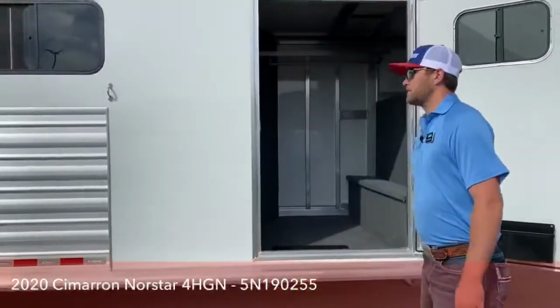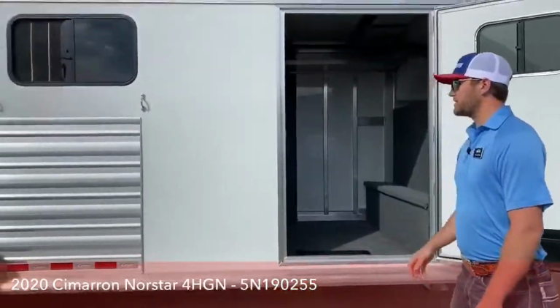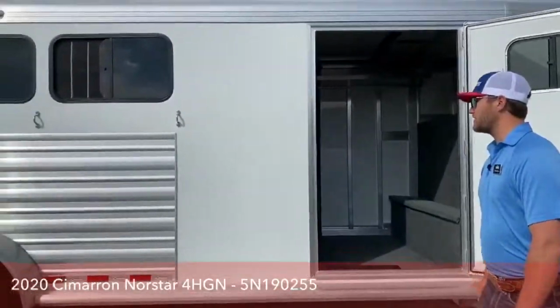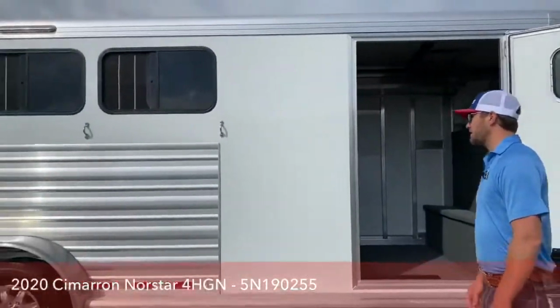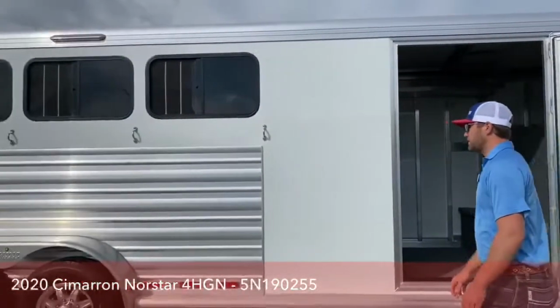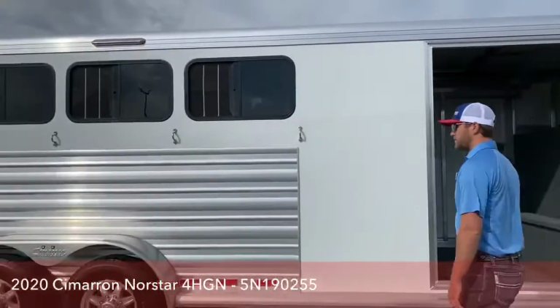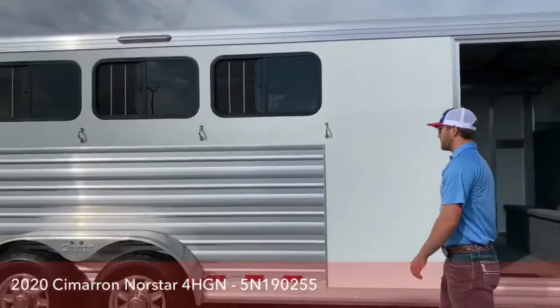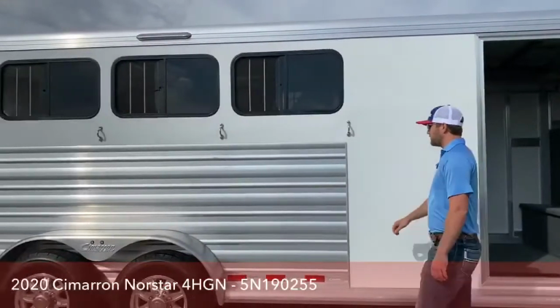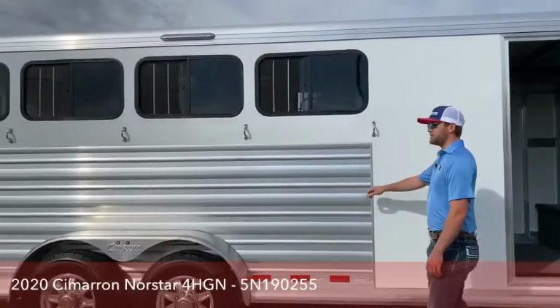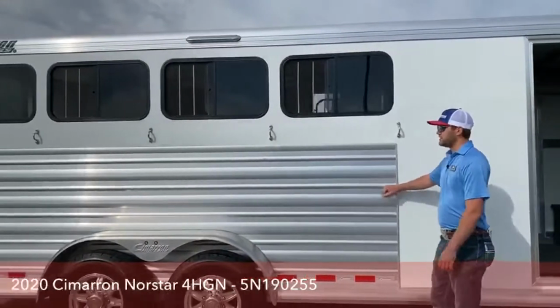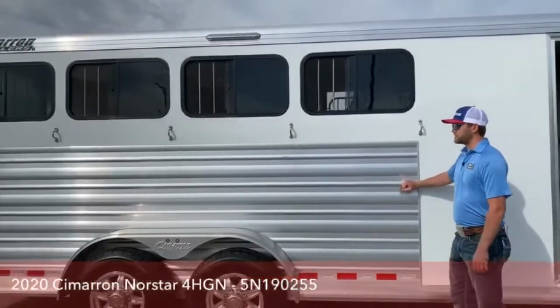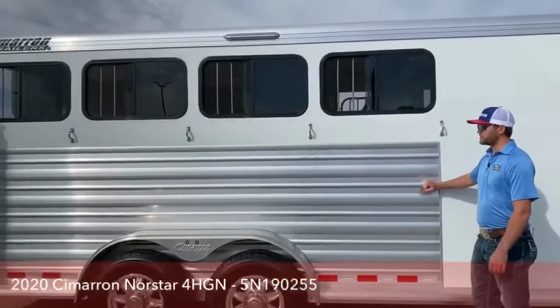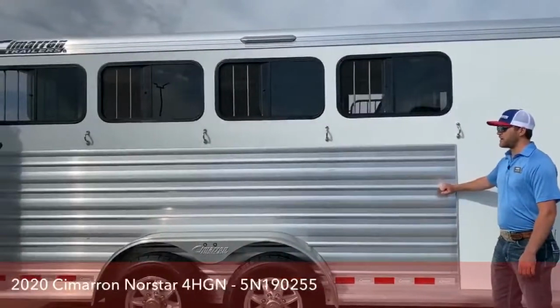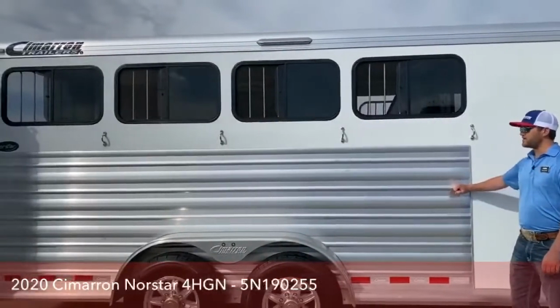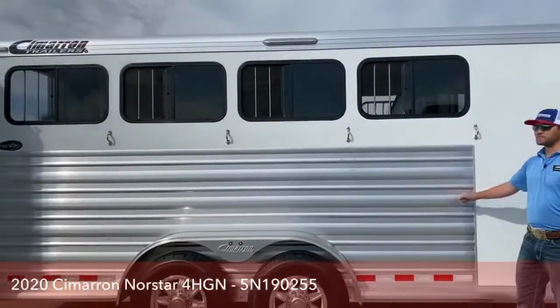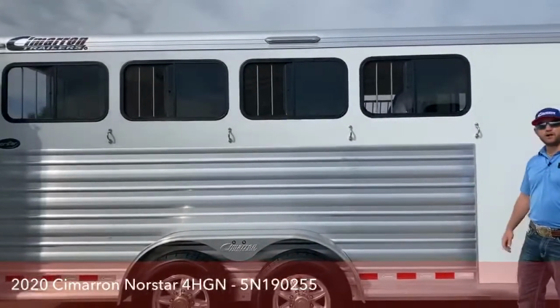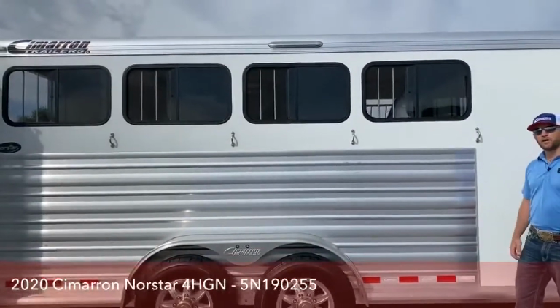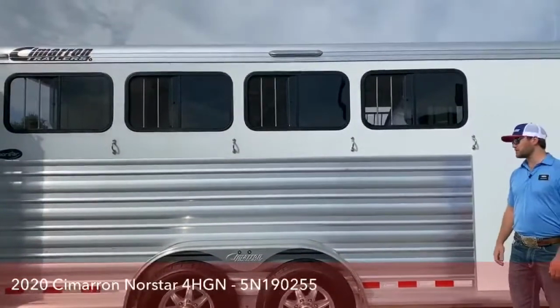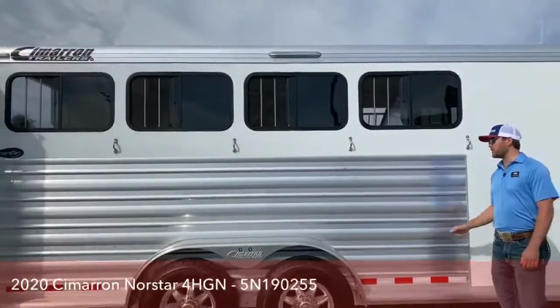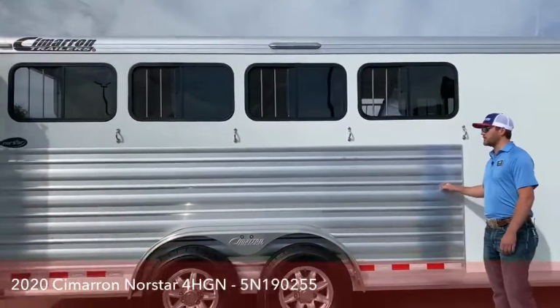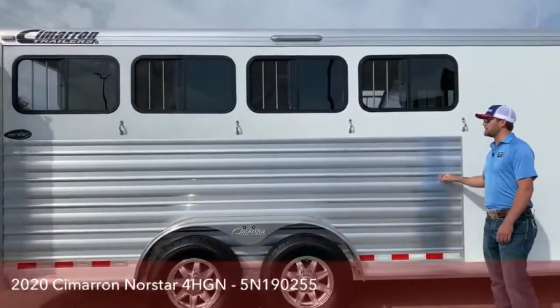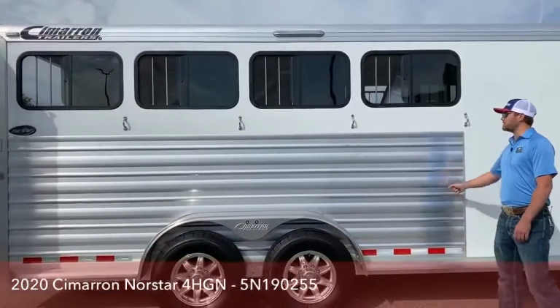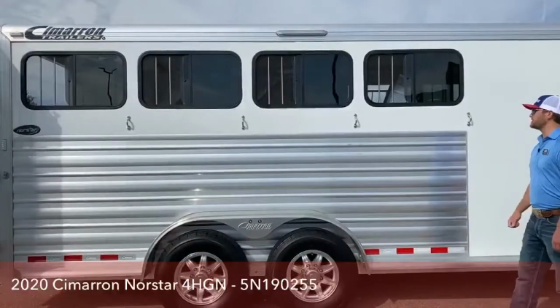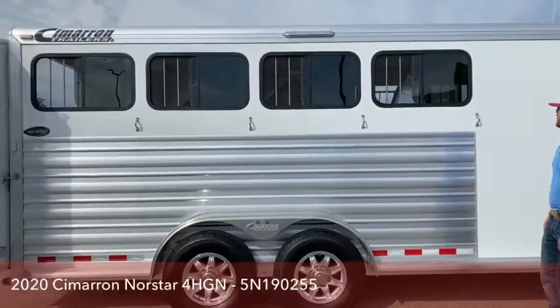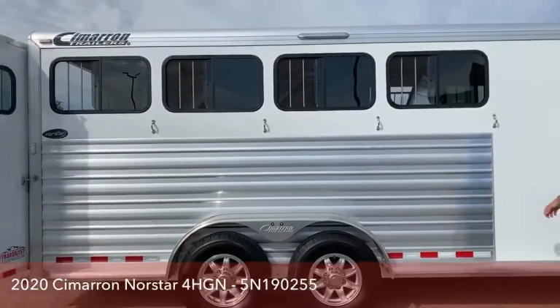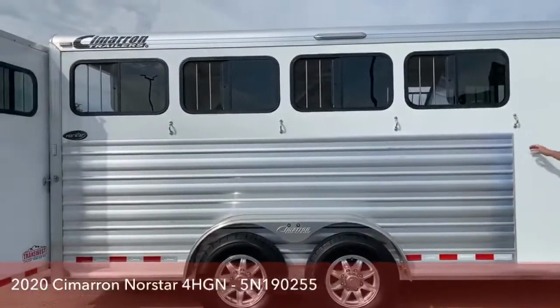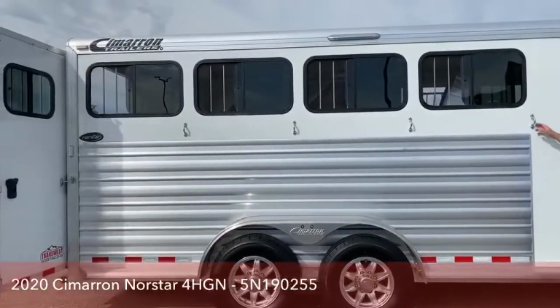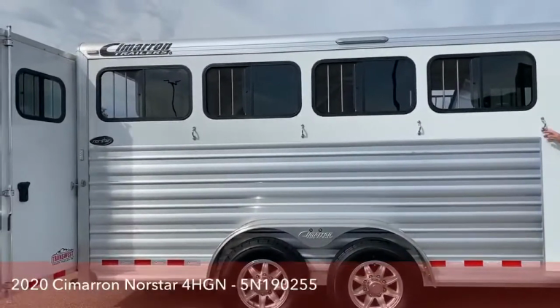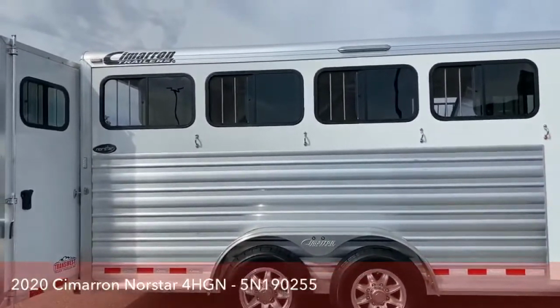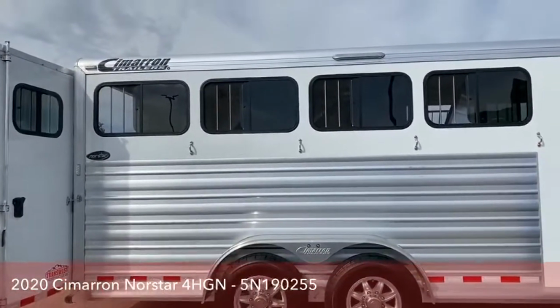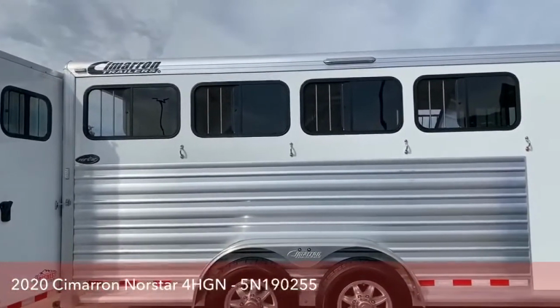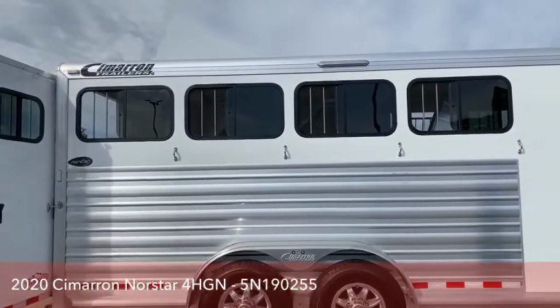Coming down the side of this trailer, you do have your extruded aluminum sheets. This makes for a real sturdy outside. If you've got horses who like to paw or knock buckets around, they won't ding this outside up too easy. You do have your four tie rings and your big bus windows up top.